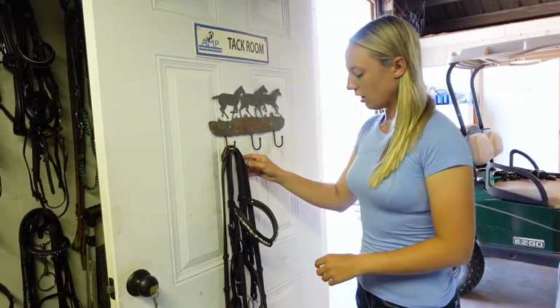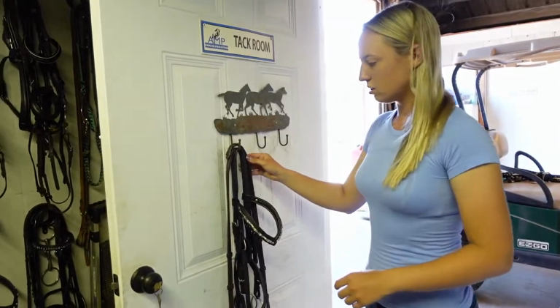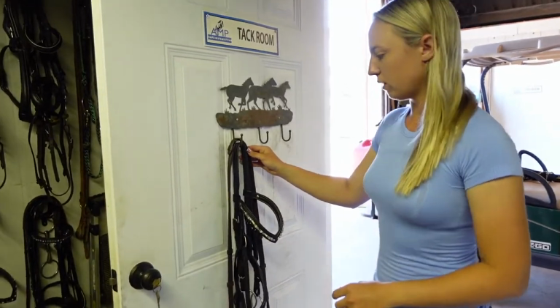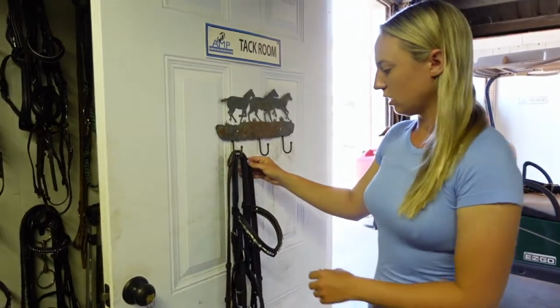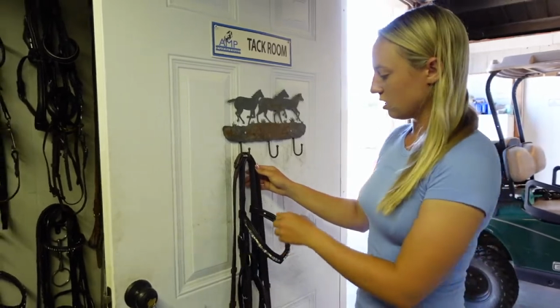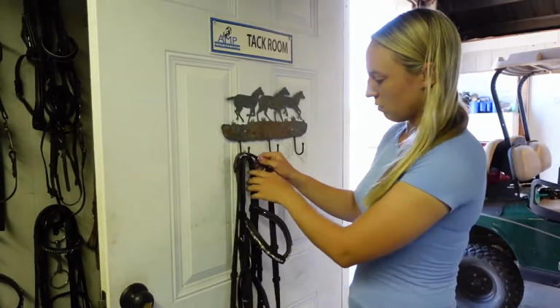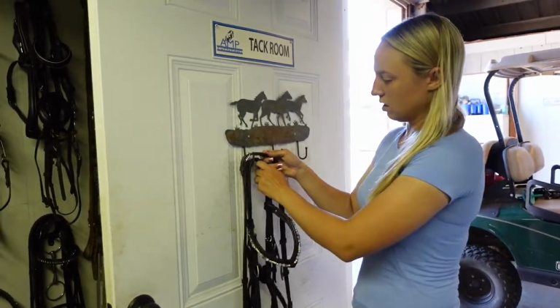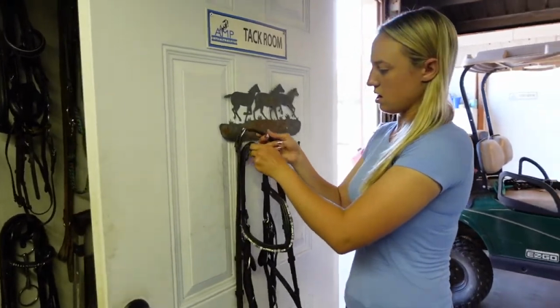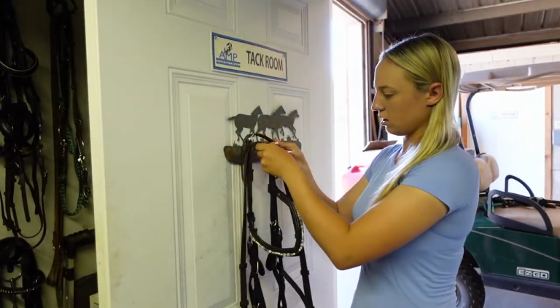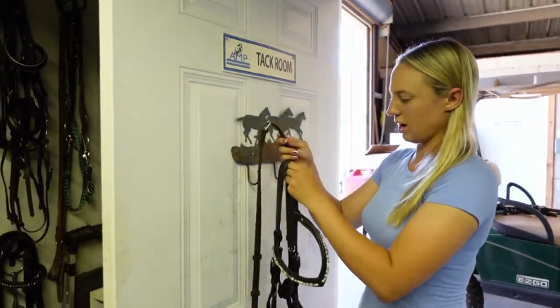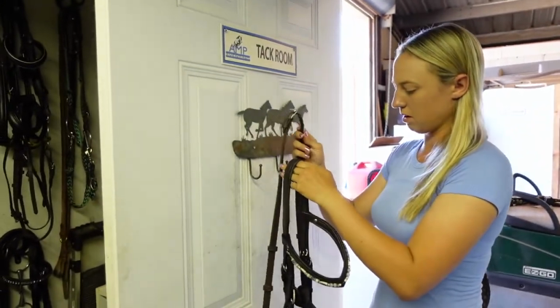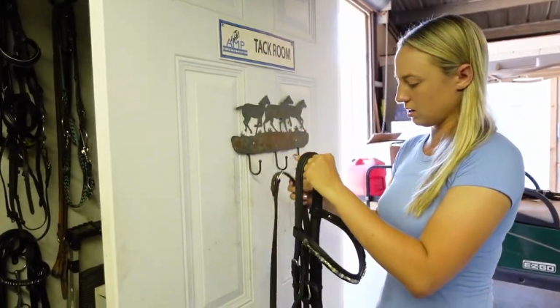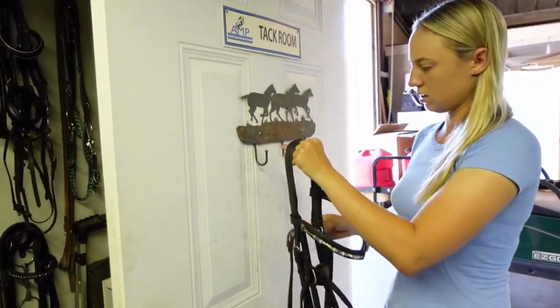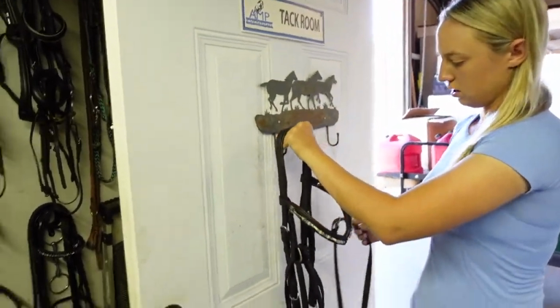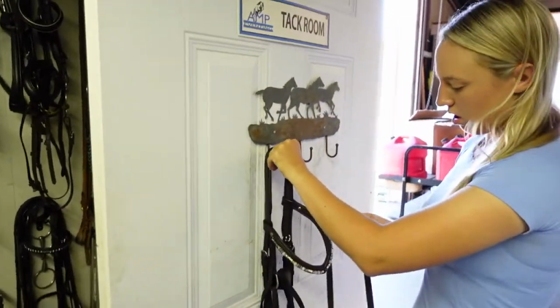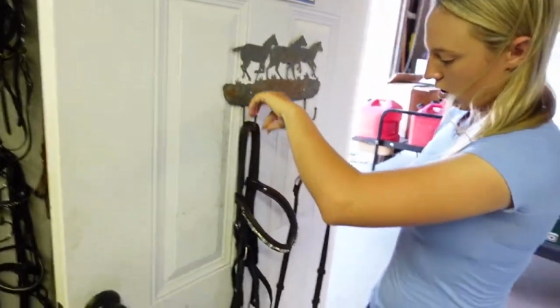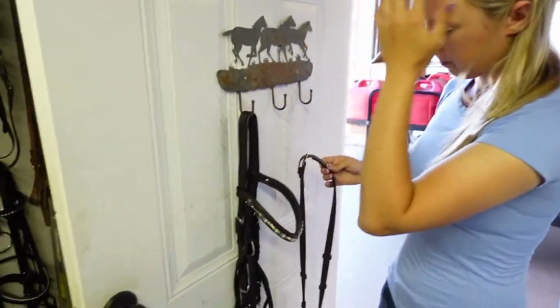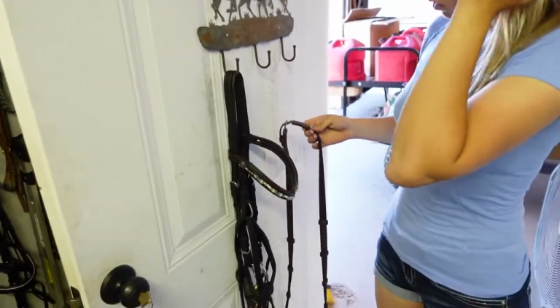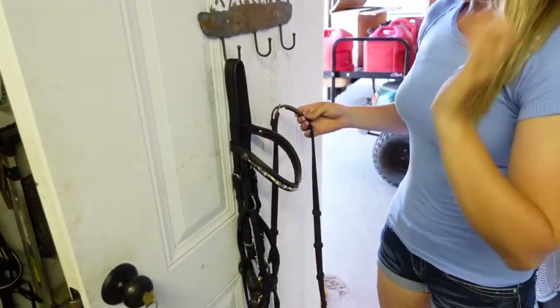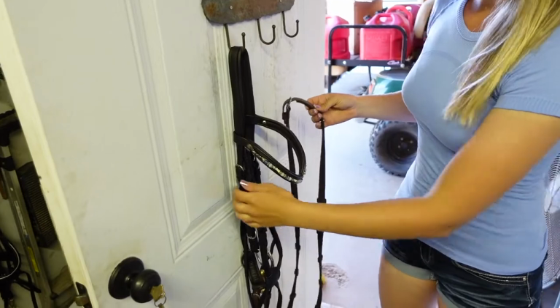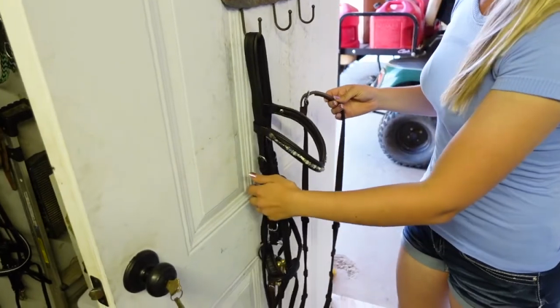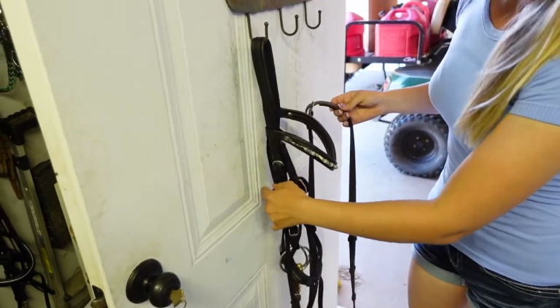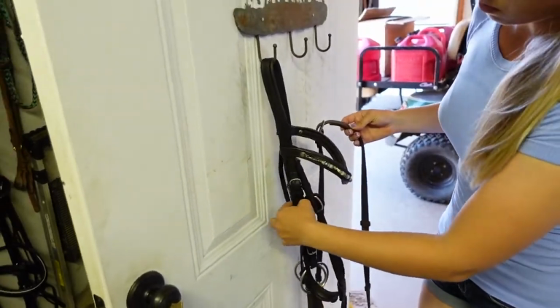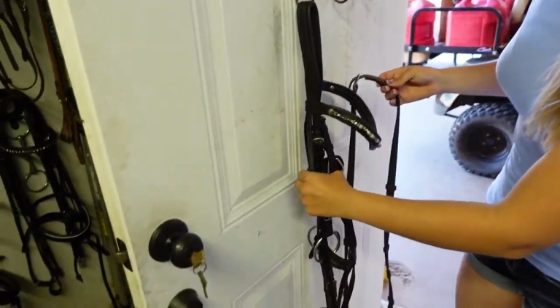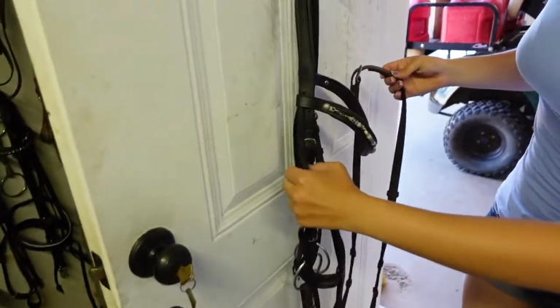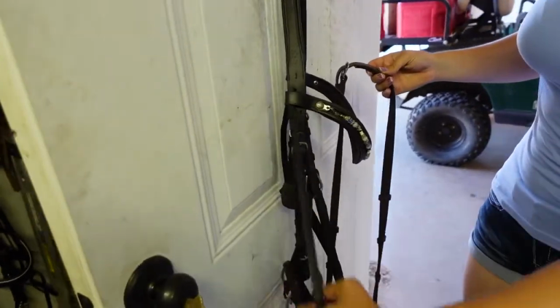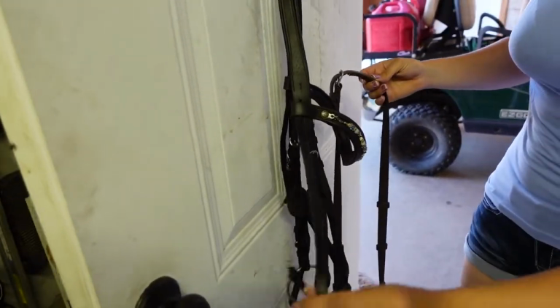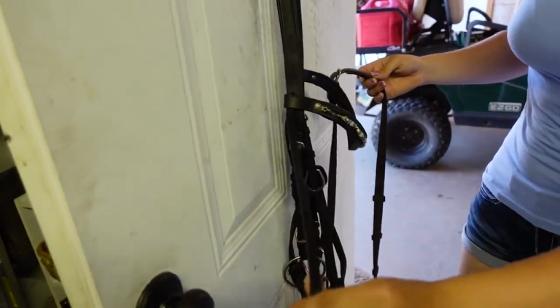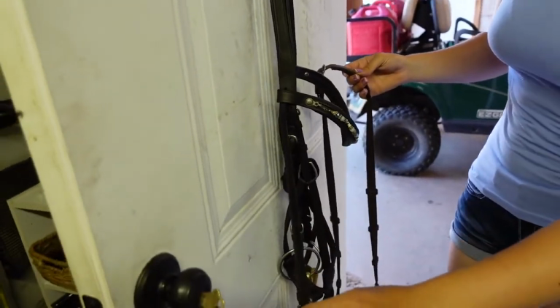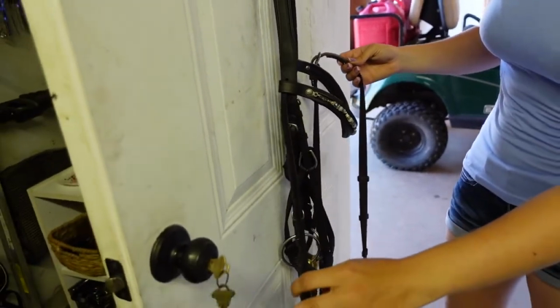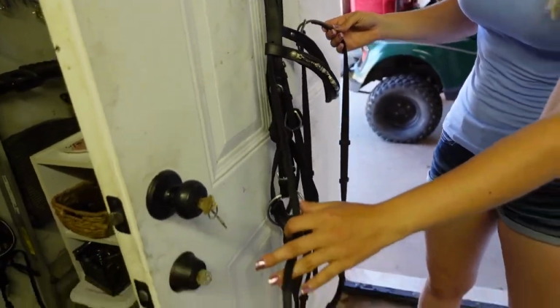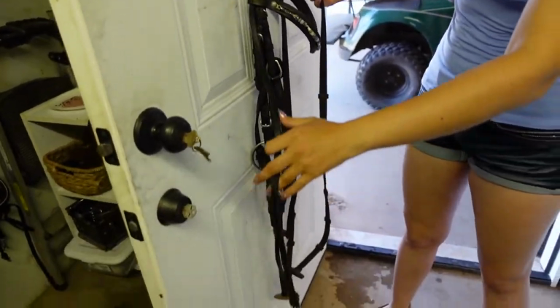So the first thing you're going to do is you're going to take the reins off and then you're going to grab the throatlatch, which is this thin strap on the bridle.